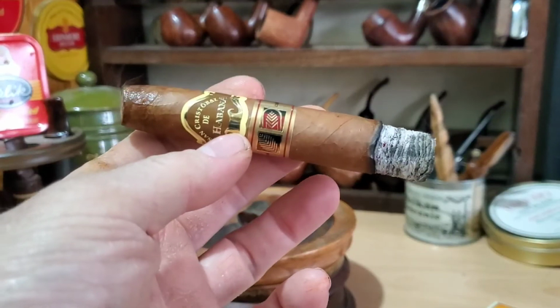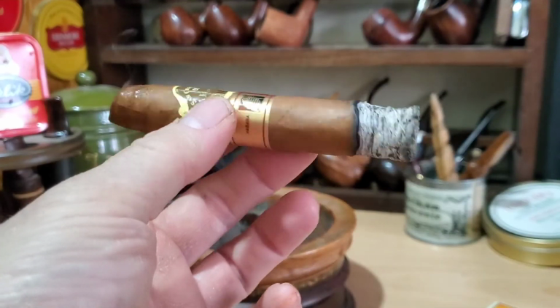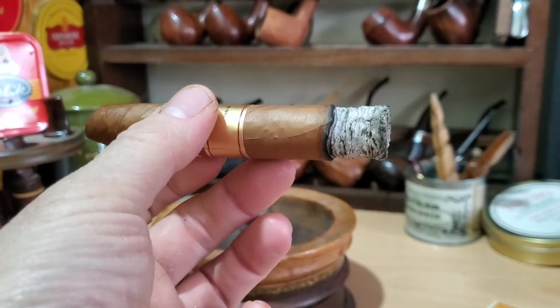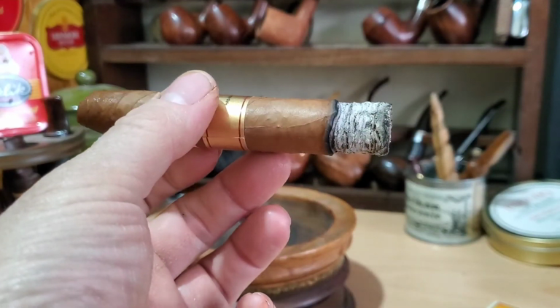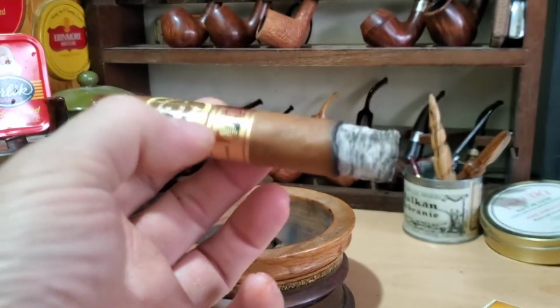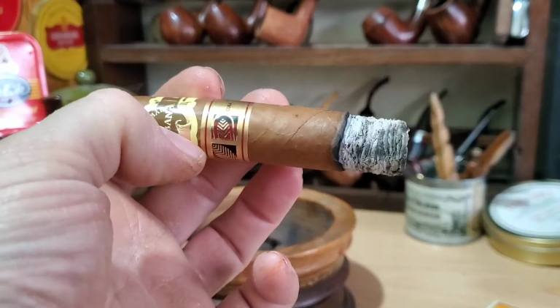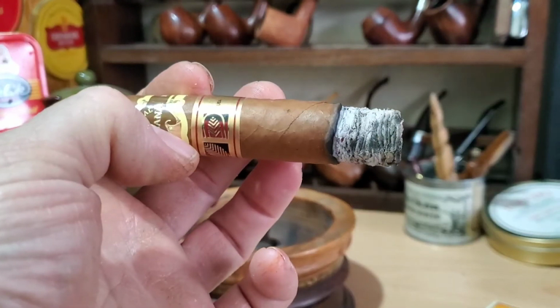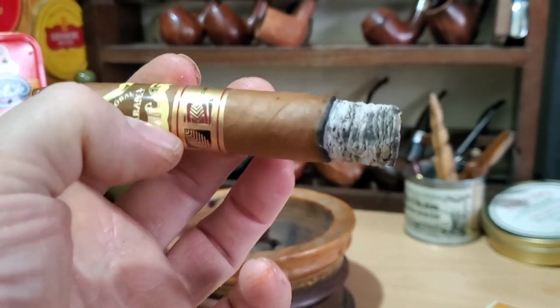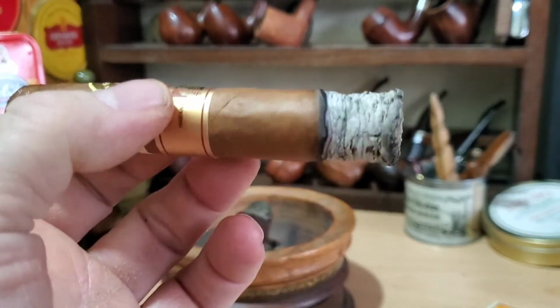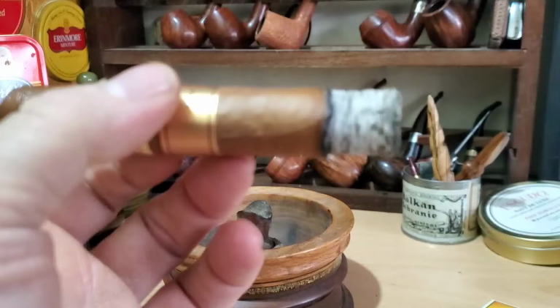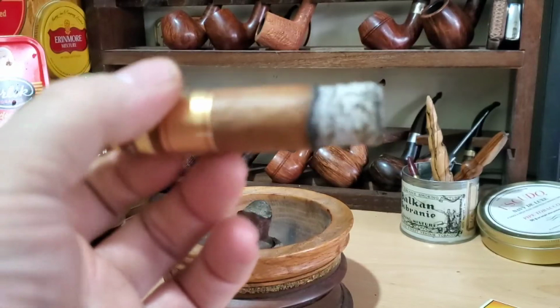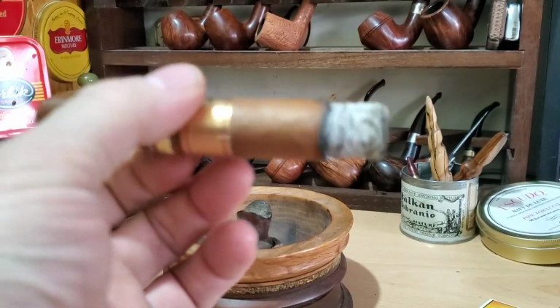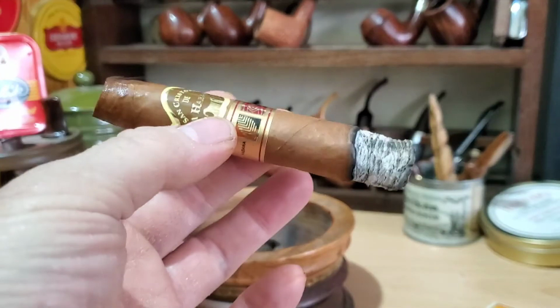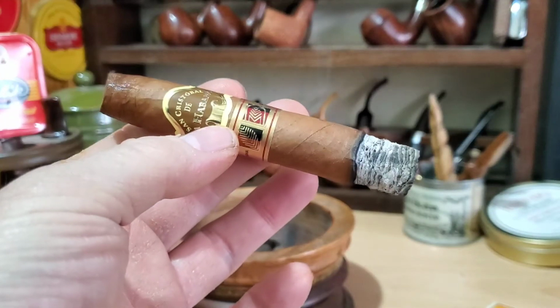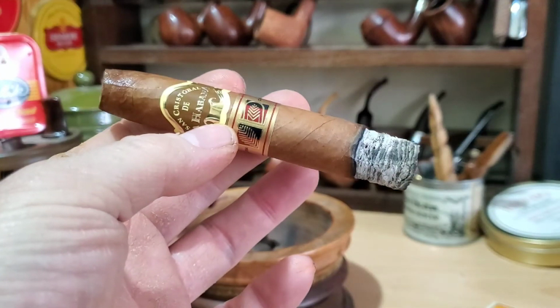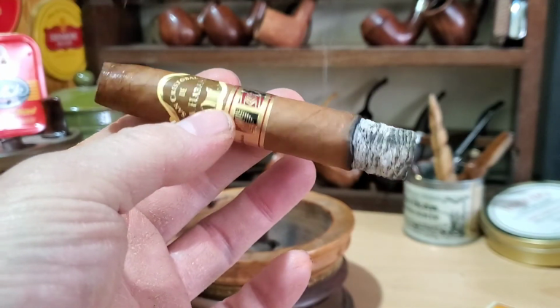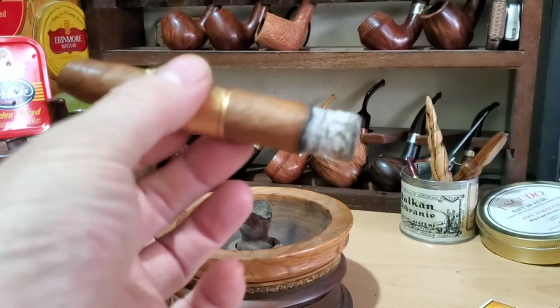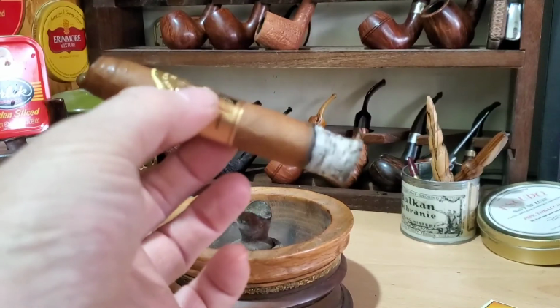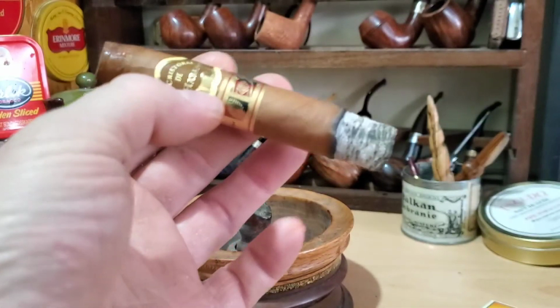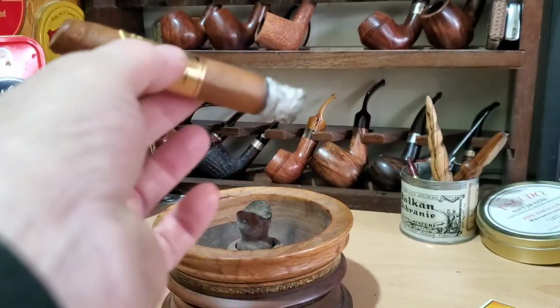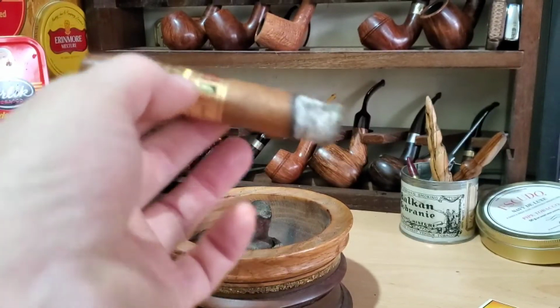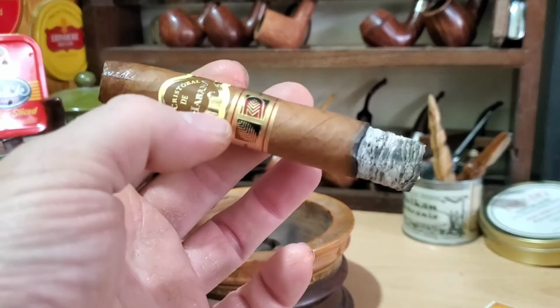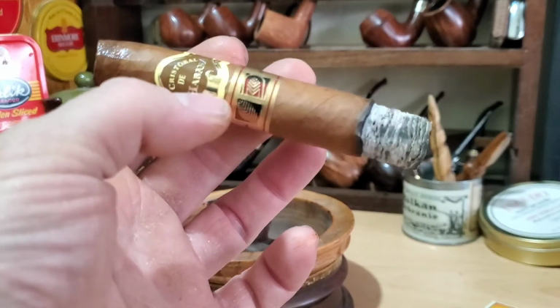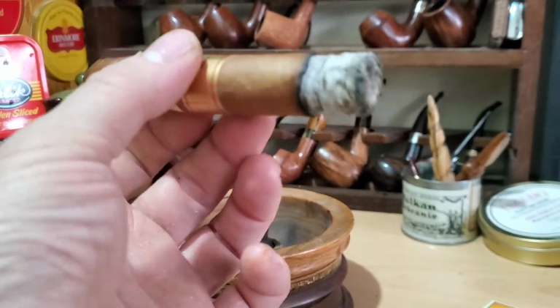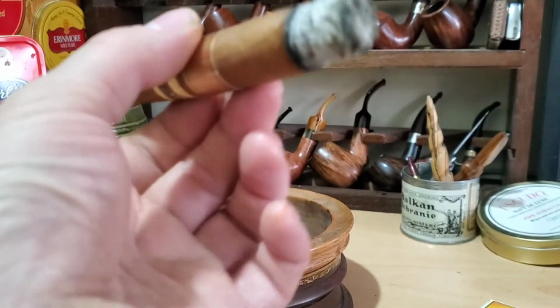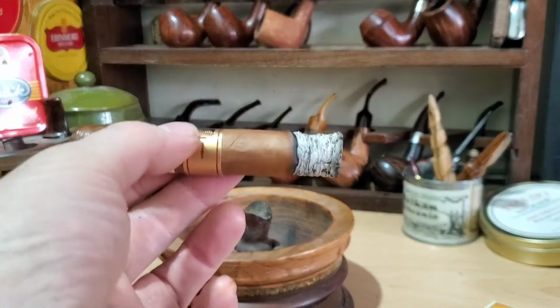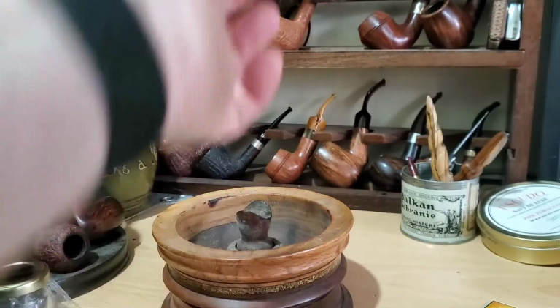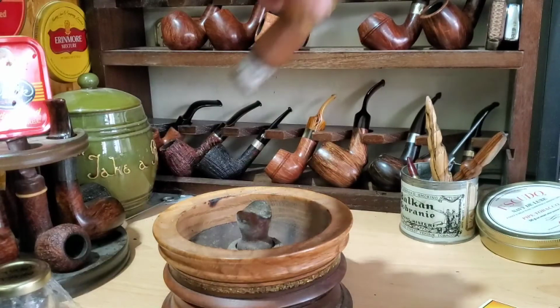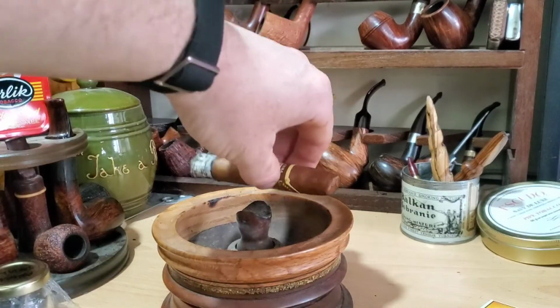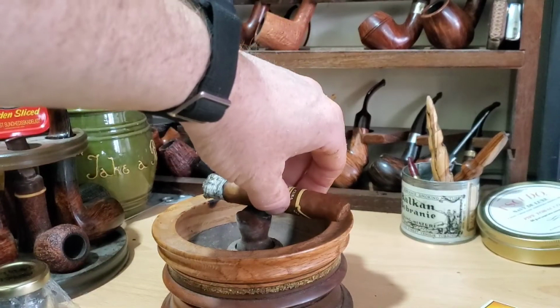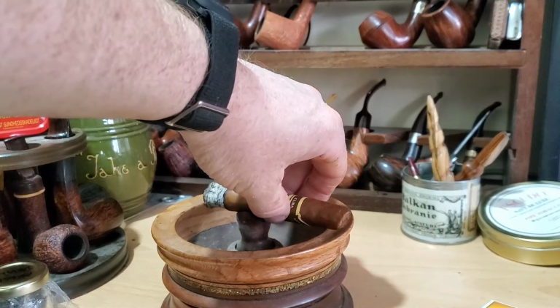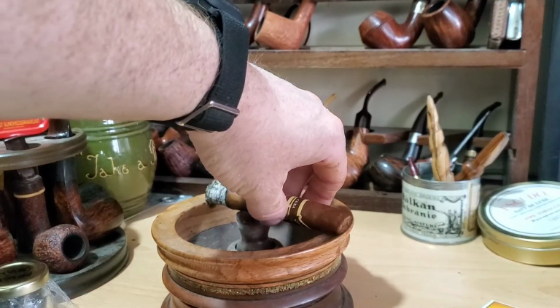About first third in — beautiful burn line, nicely stacked ash, white ash. It looks like it might ash at any time, looks like it might be flaky, but I'm not sure. I'm not going to attempt it at the moment.